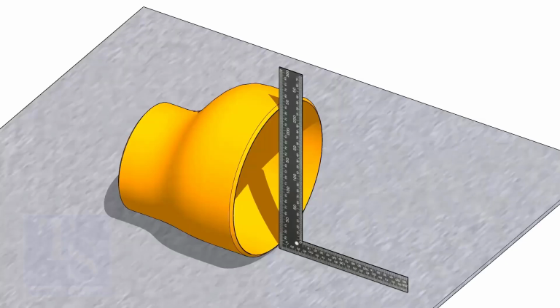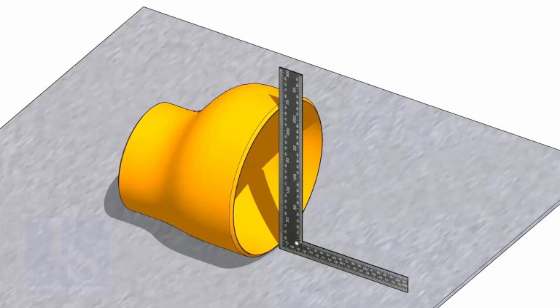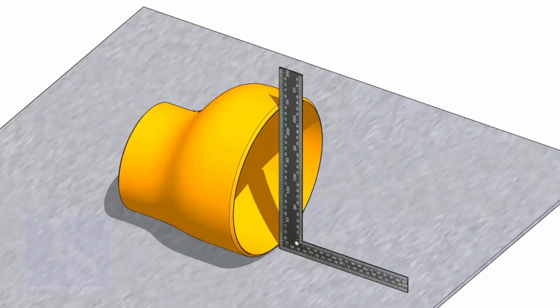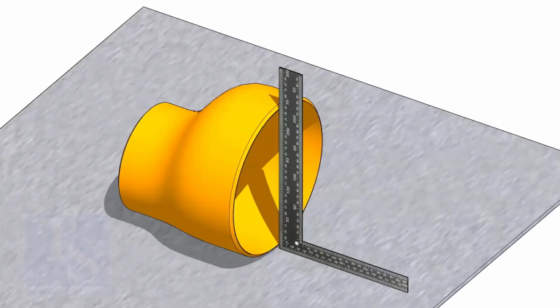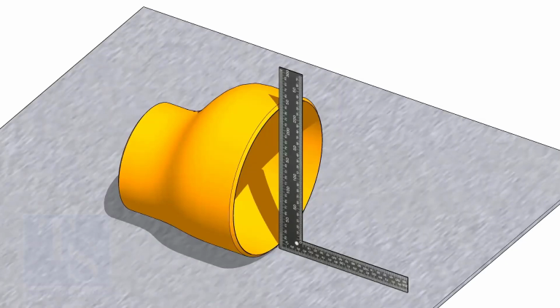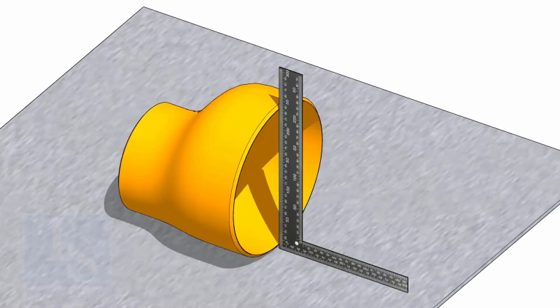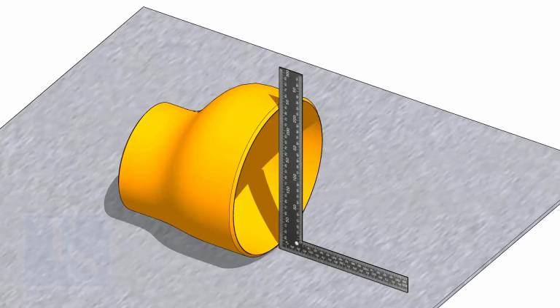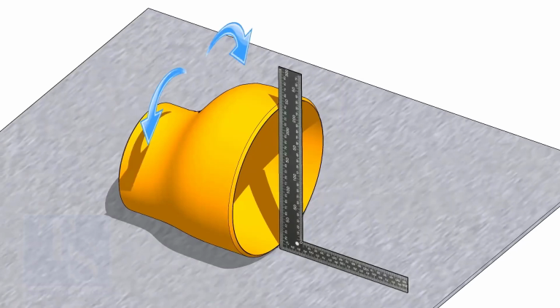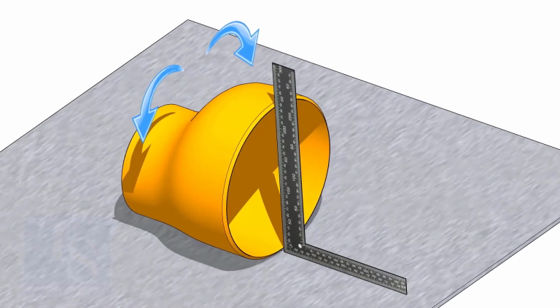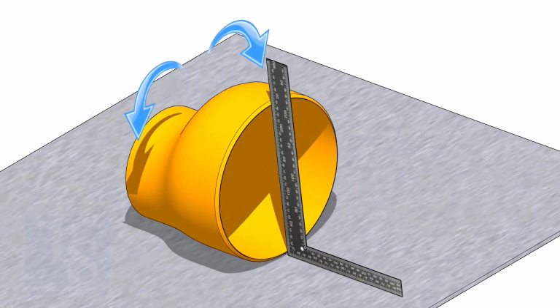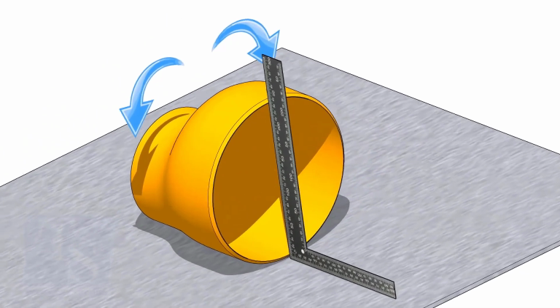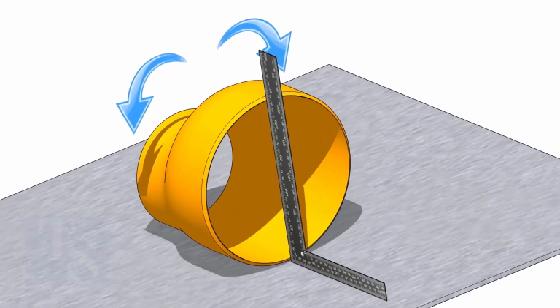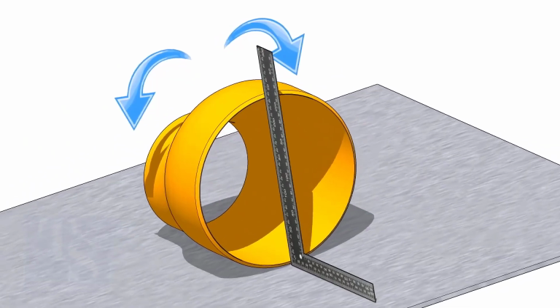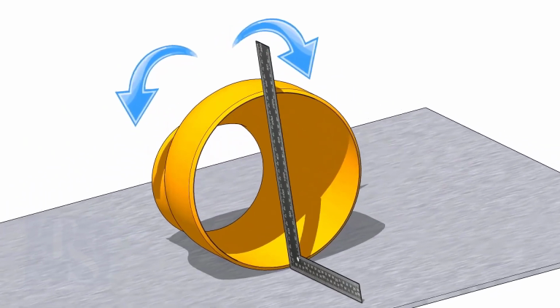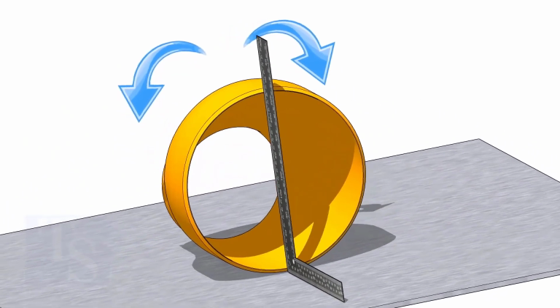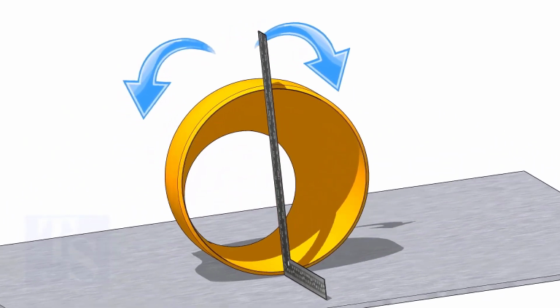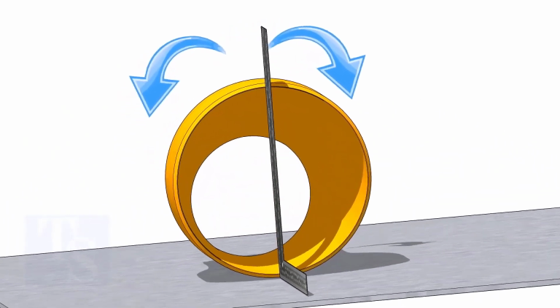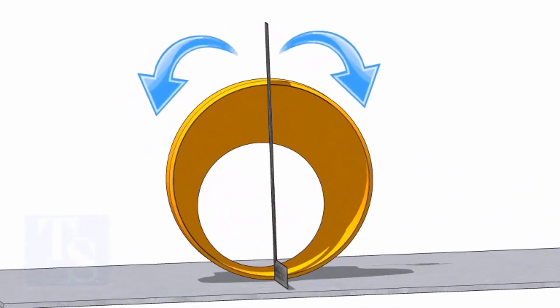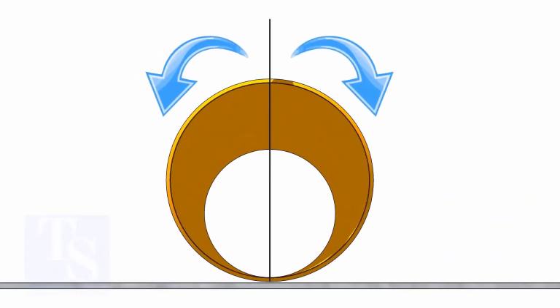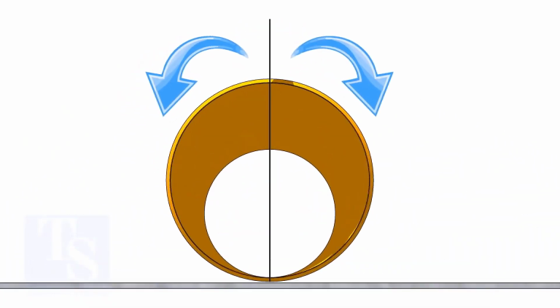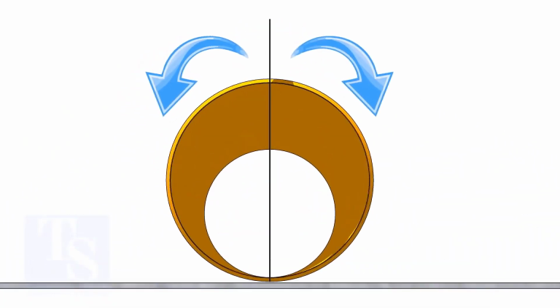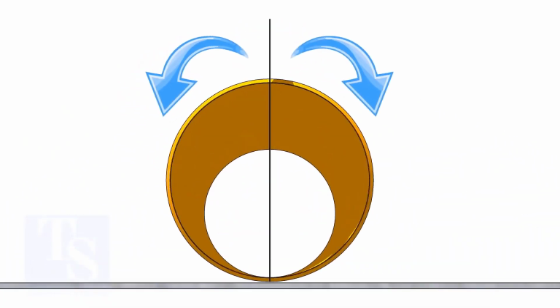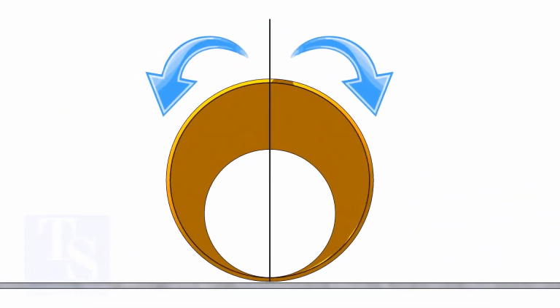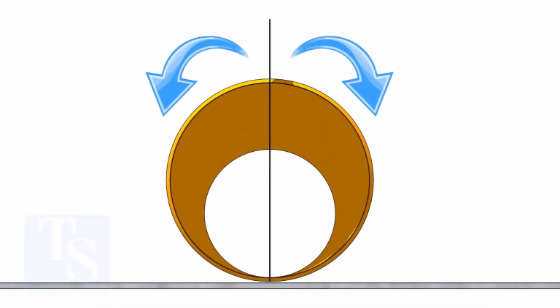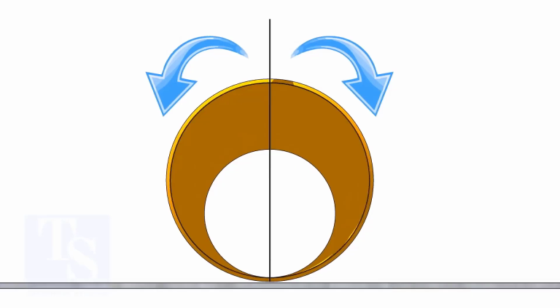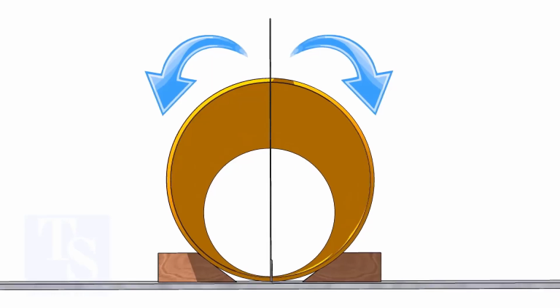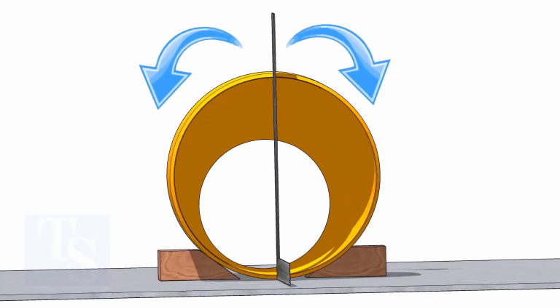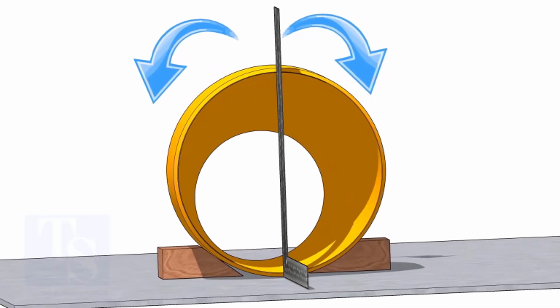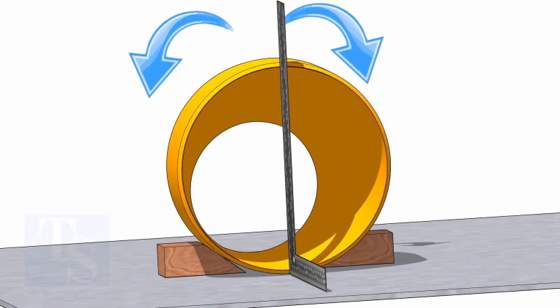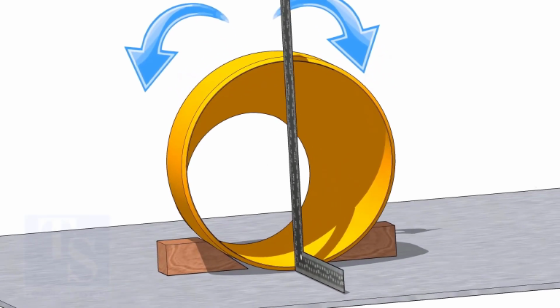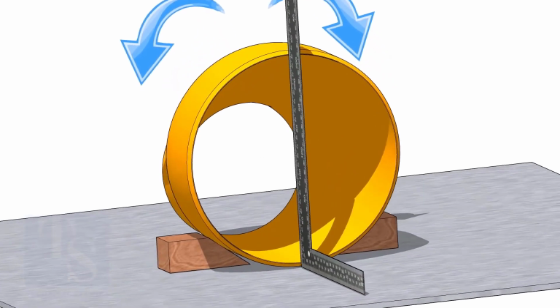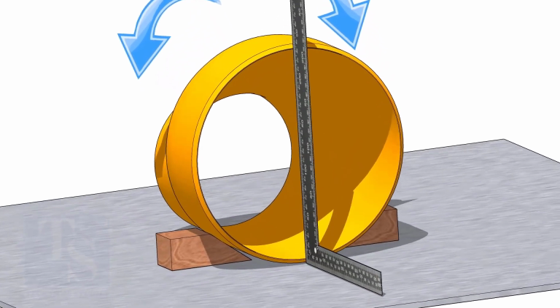Put the reducer on a straight plate. Hold a right angle at the large side of the reducer and gently rotate the reducer back and forth until the face of the reducer is square to the right angle.